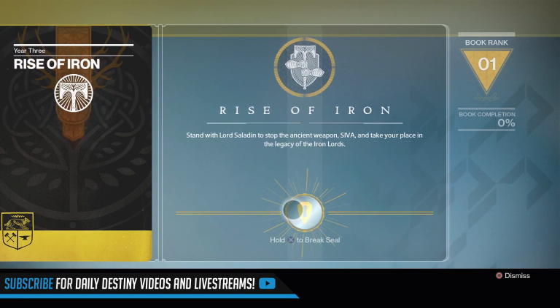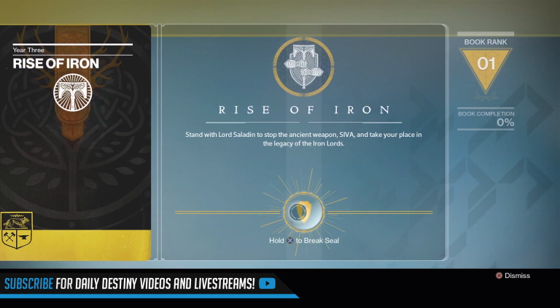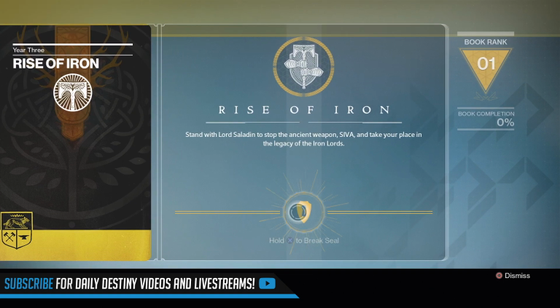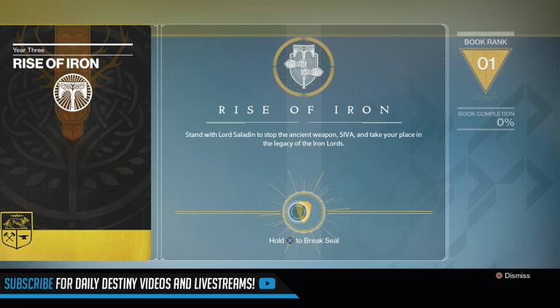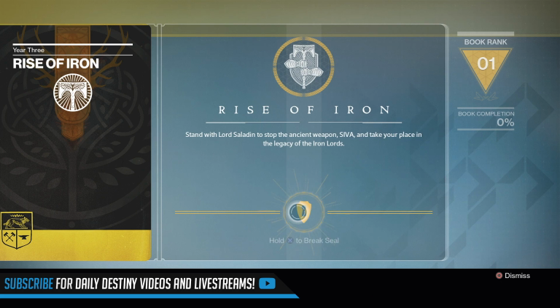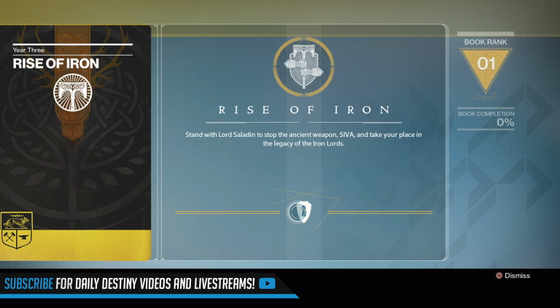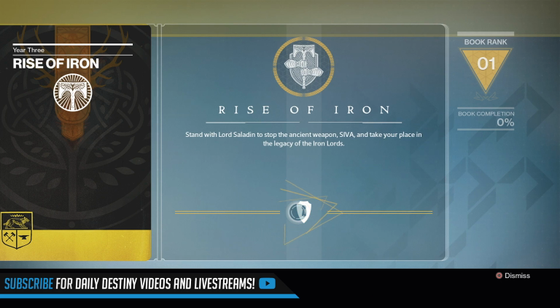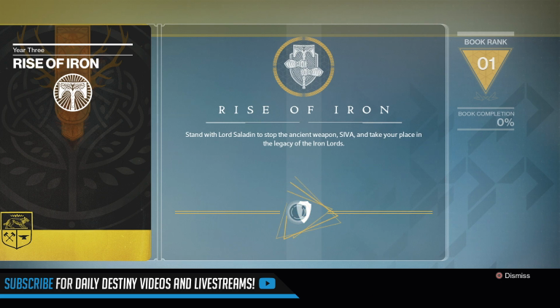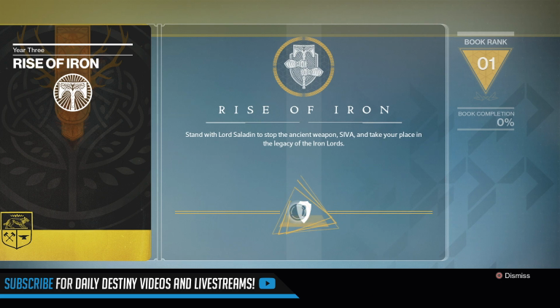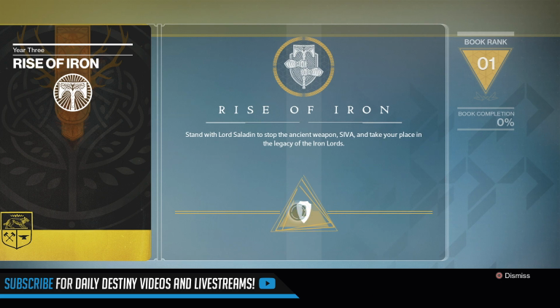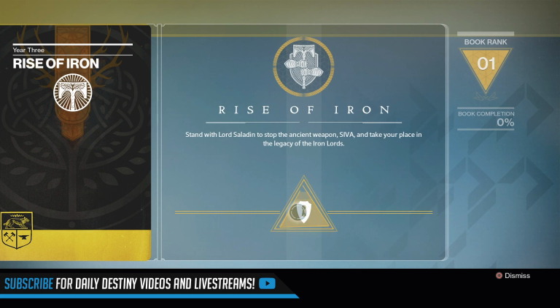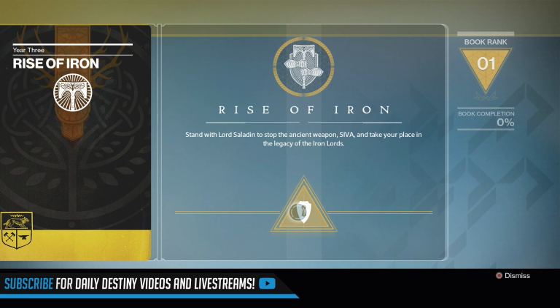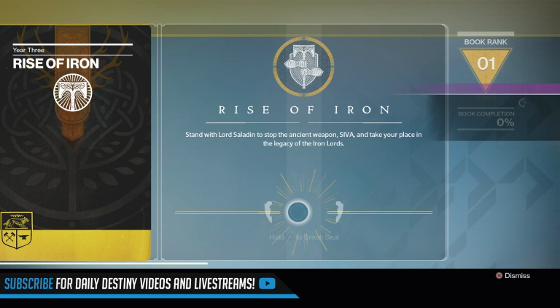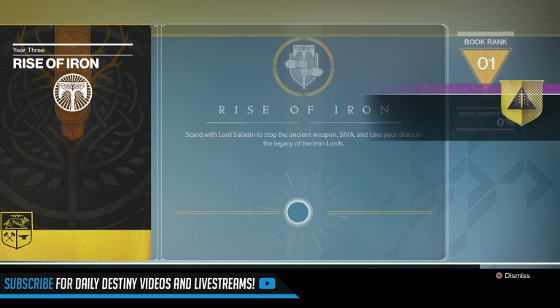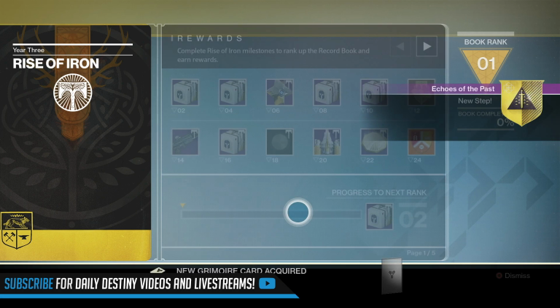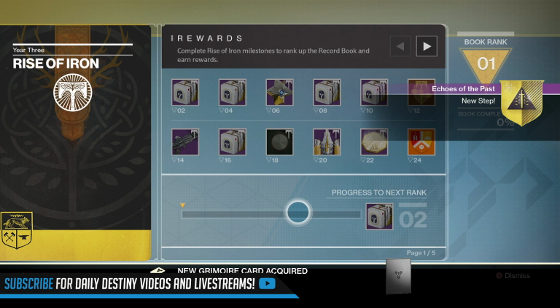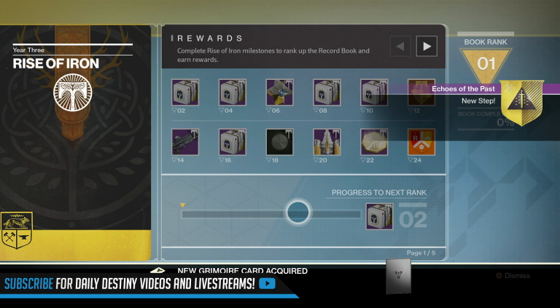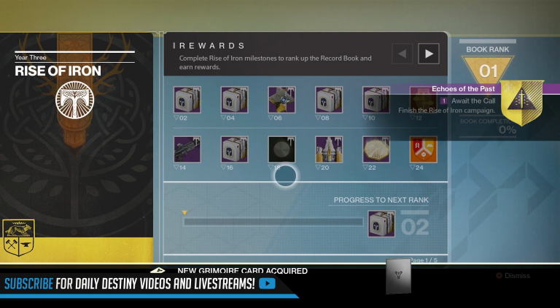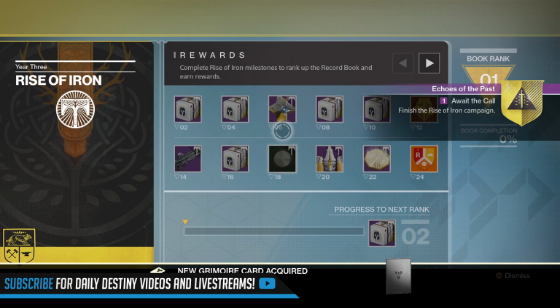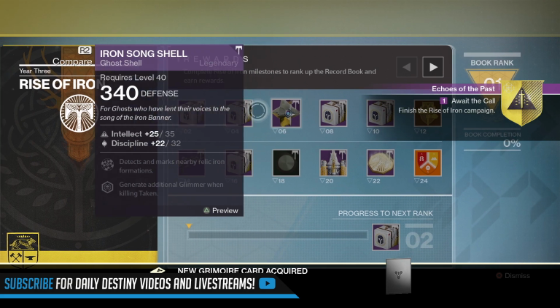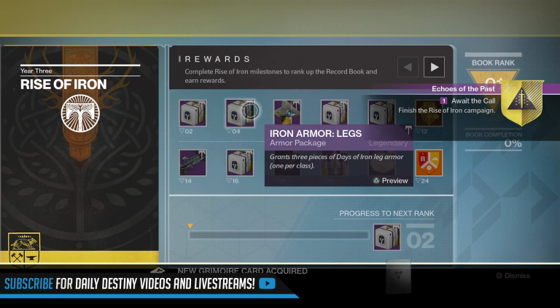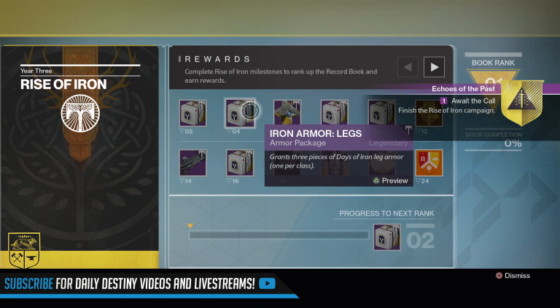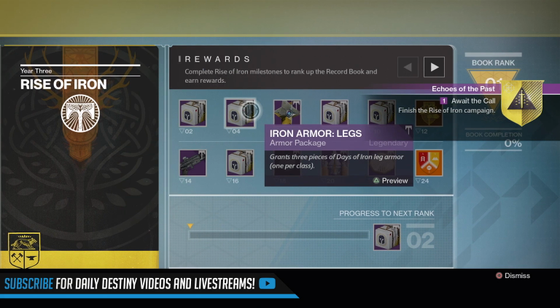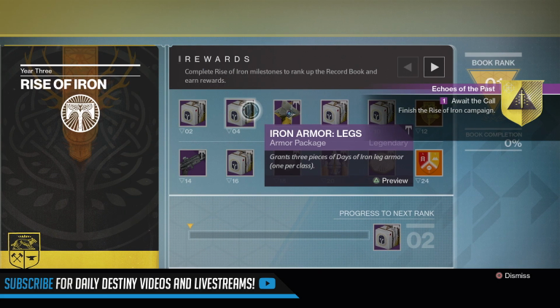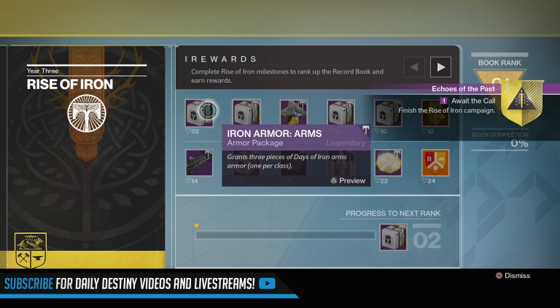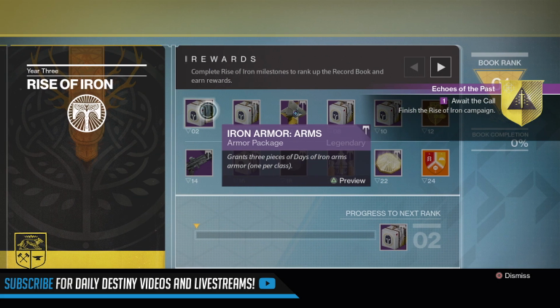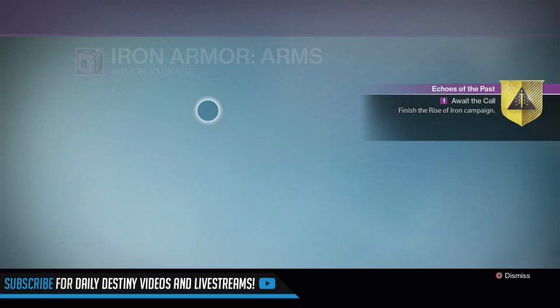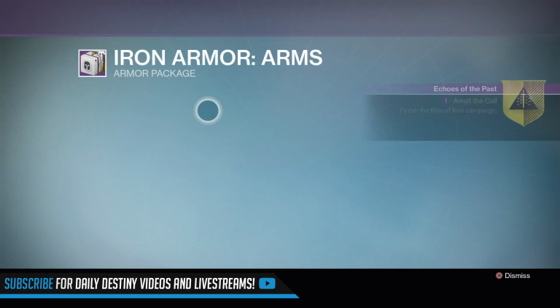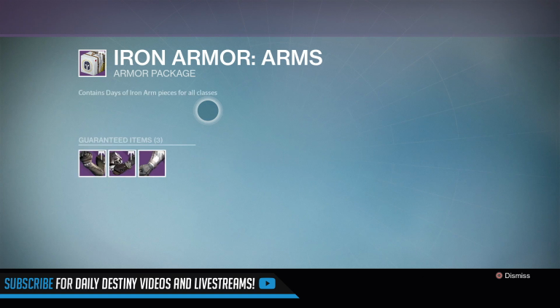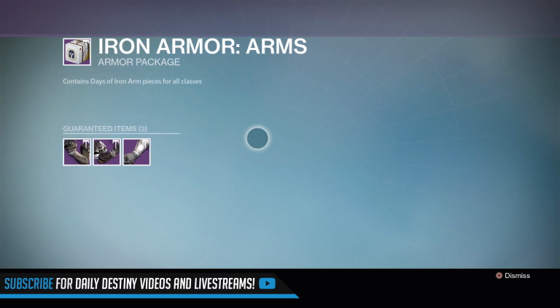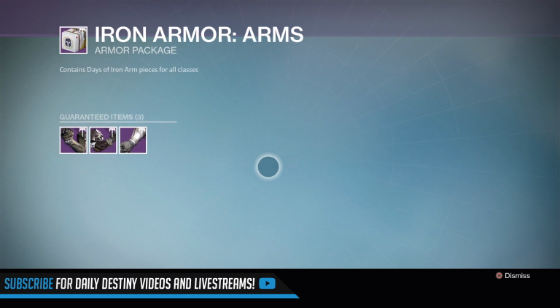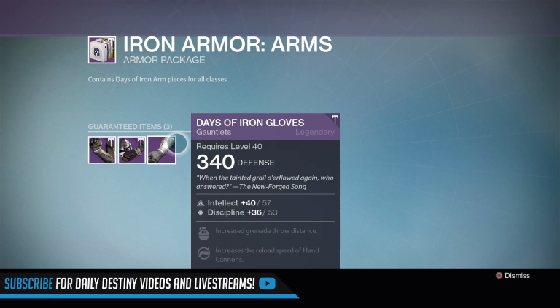I'm going to show you how to unlock all of the Iron Lord gear. First off, you want to go to your new record book and break the seal on it — that's going to kick this thing off. It has a similar format to what we did with Moments of Triumph: the more you get done, the more you unlock in terms of gear.